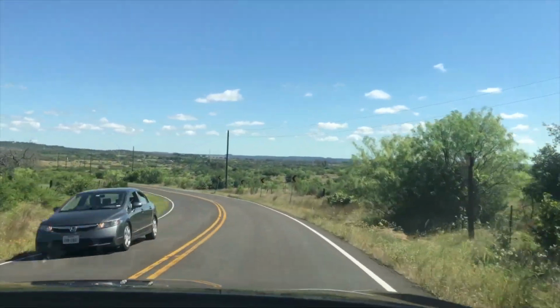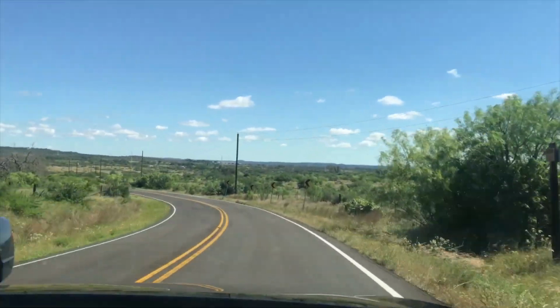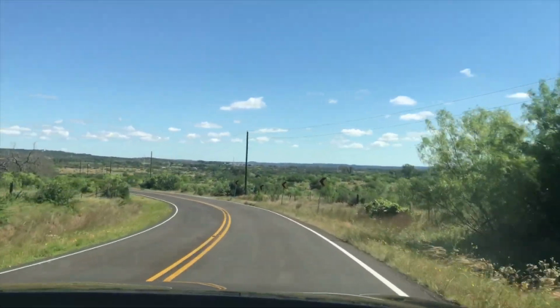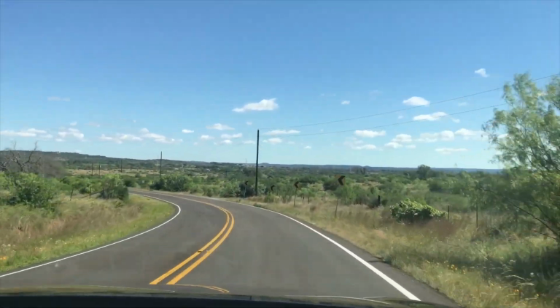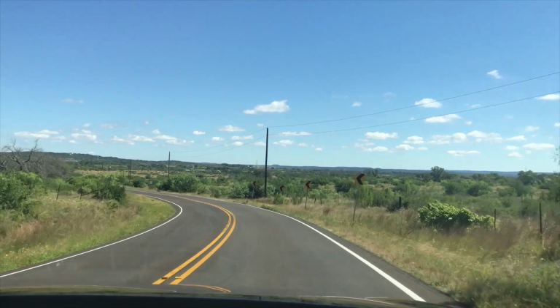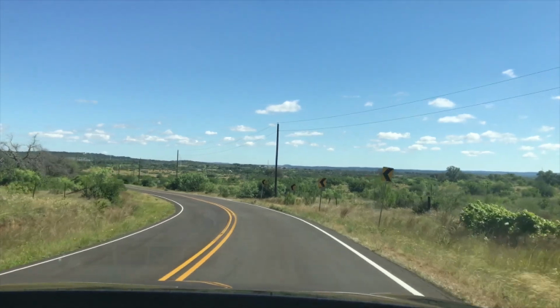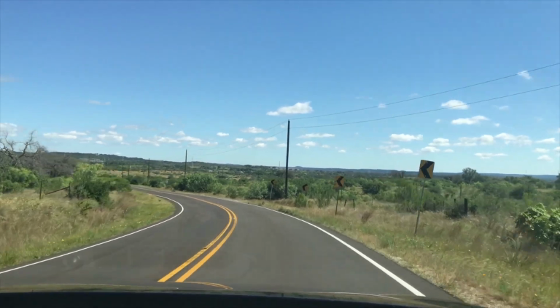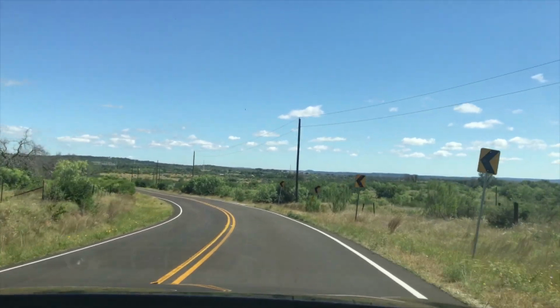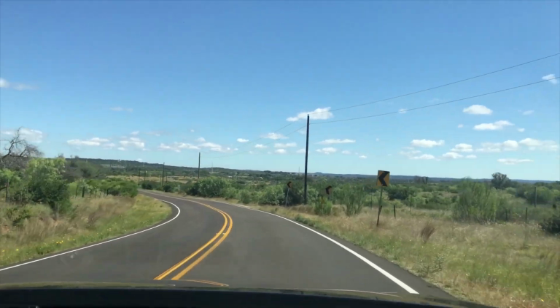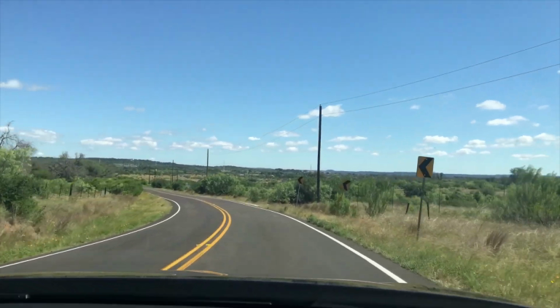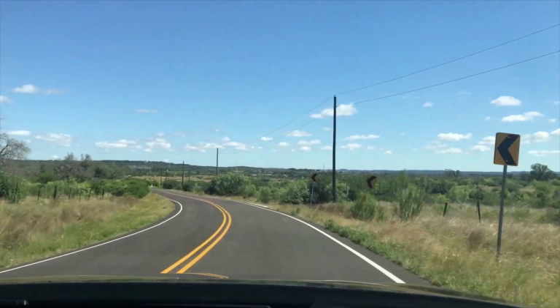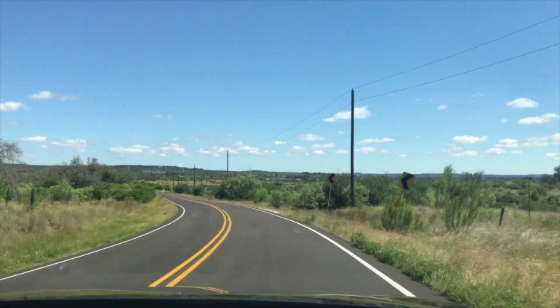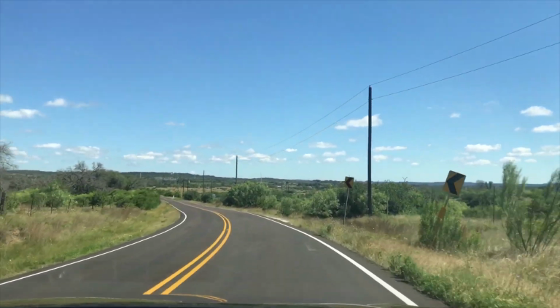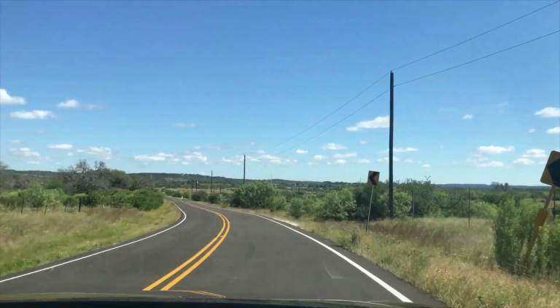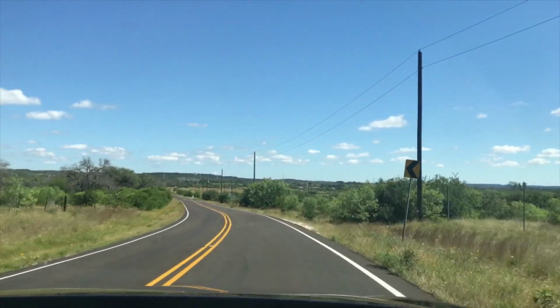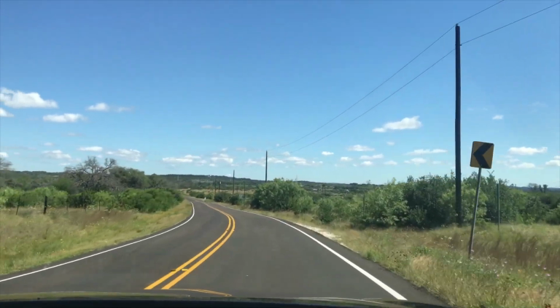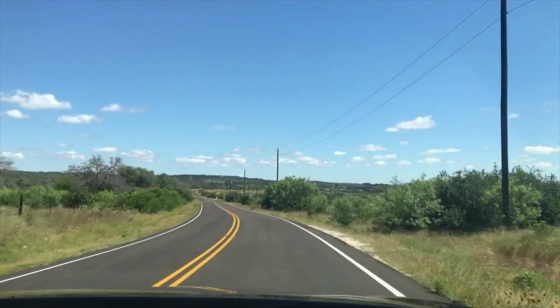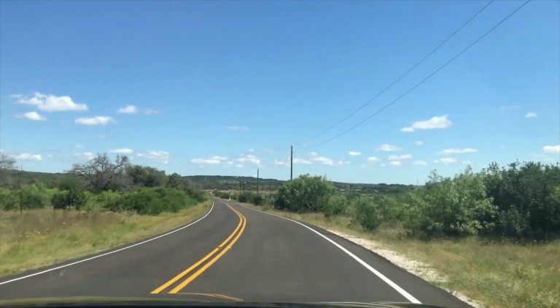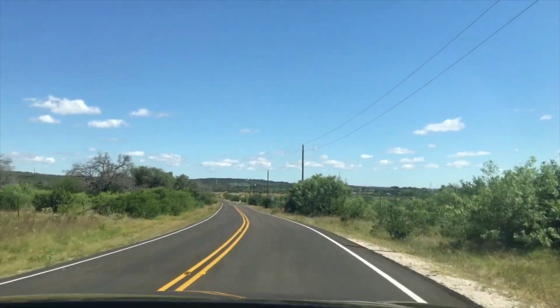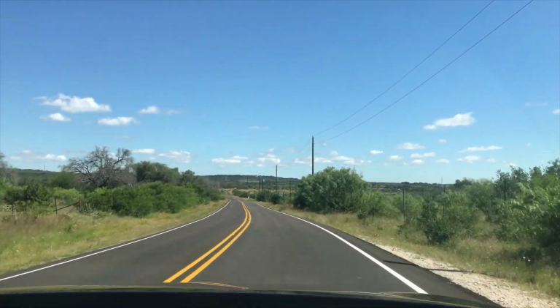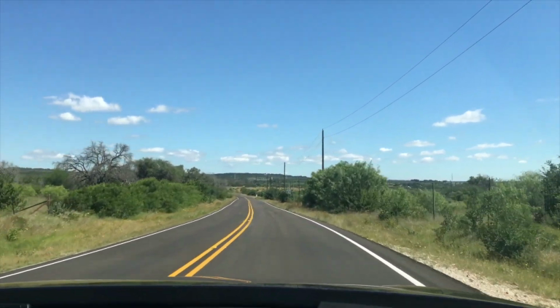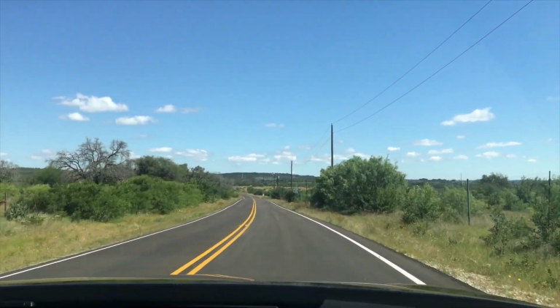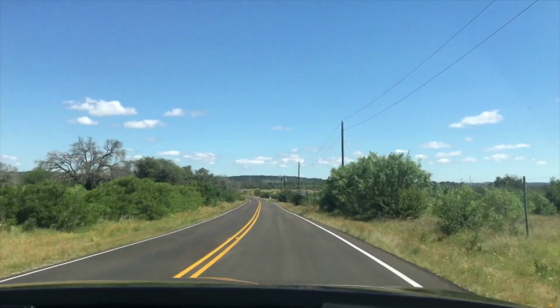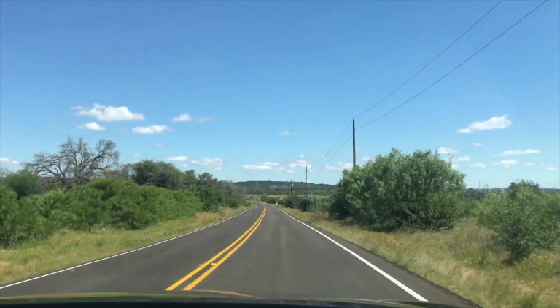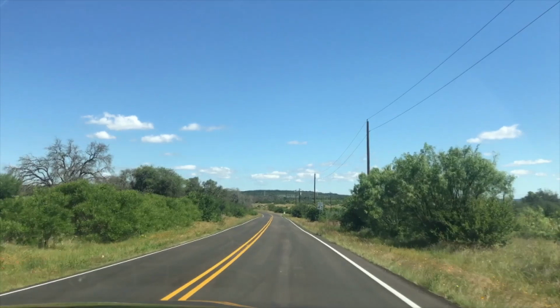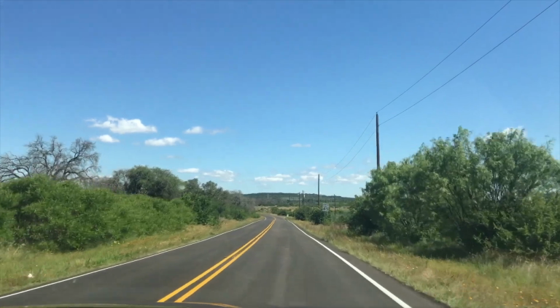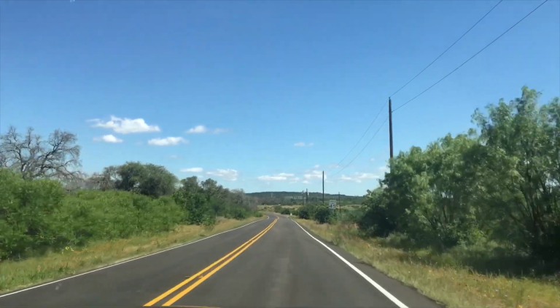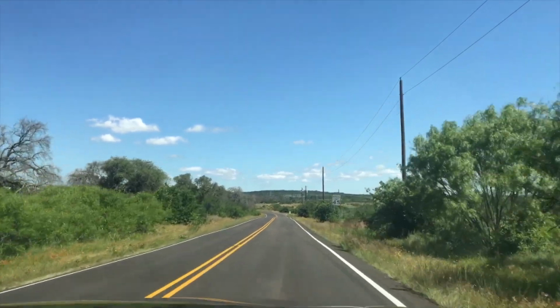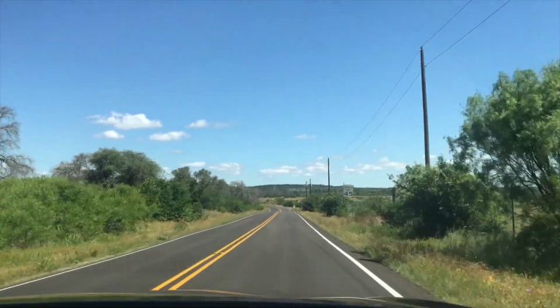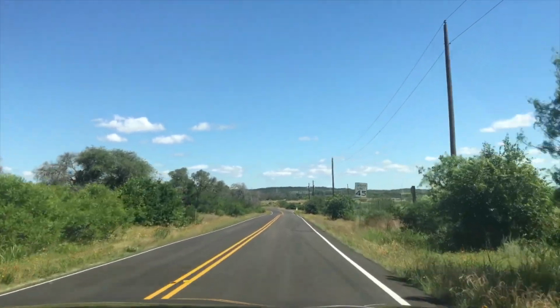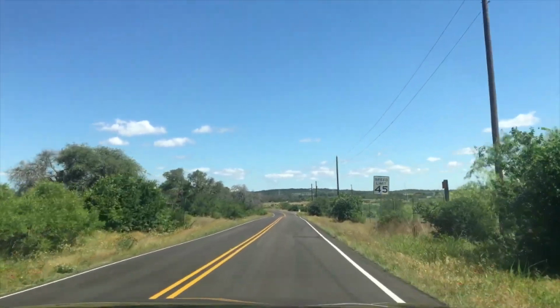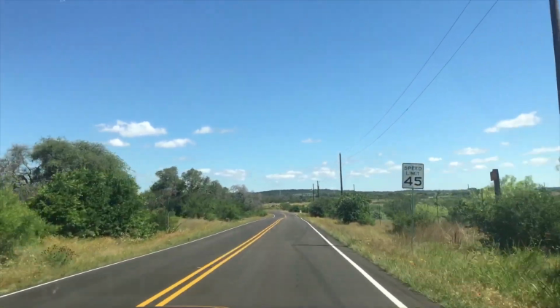We've stumbled onto a really nice road that was just too good to pass up. So we're going to go ahead and put it in manual mode and just go through the gears to give you an idea of what it sounds like.